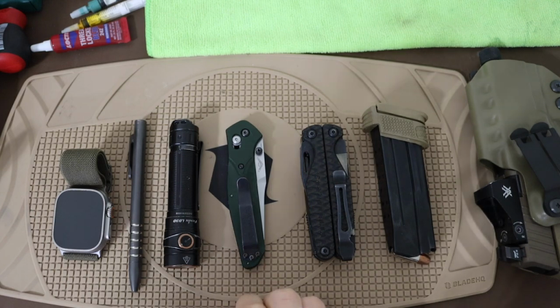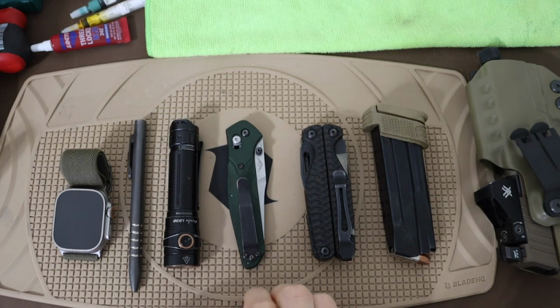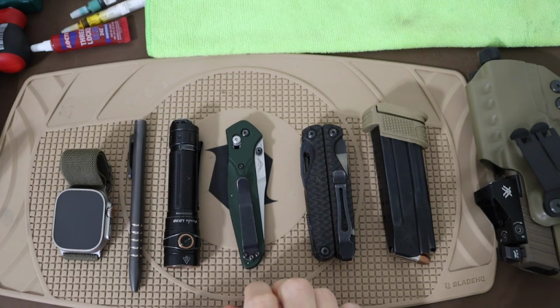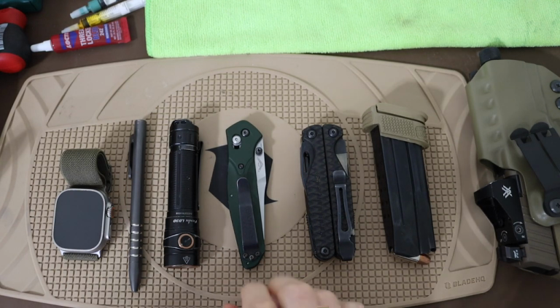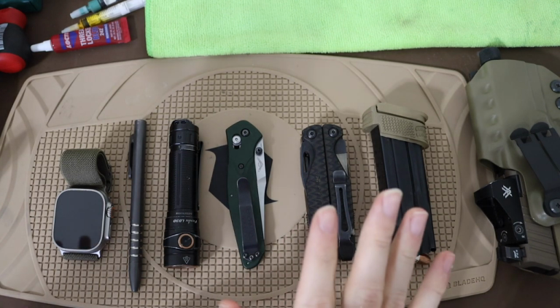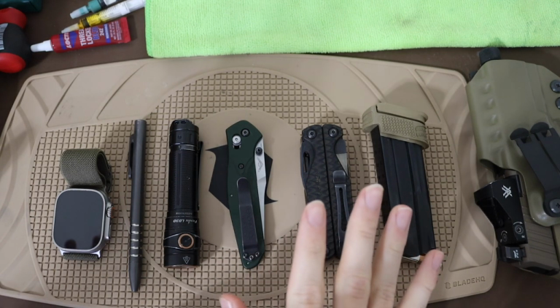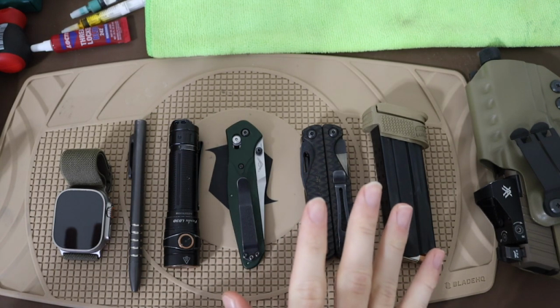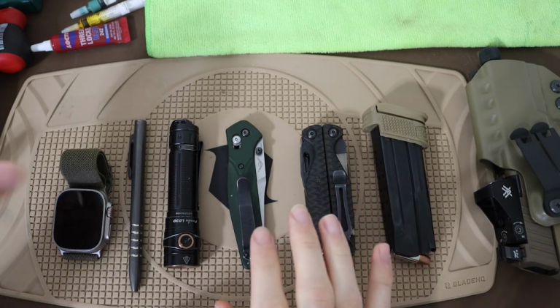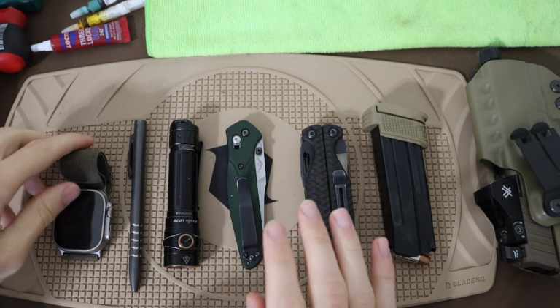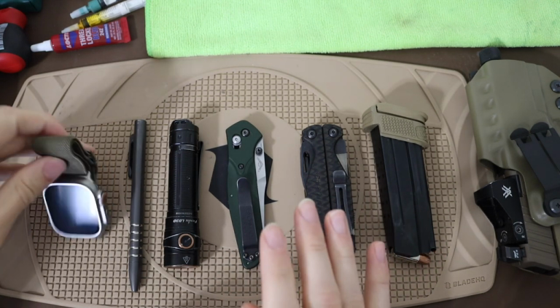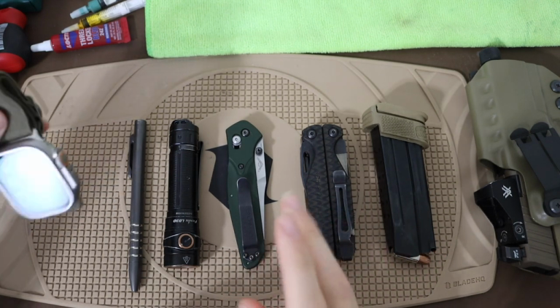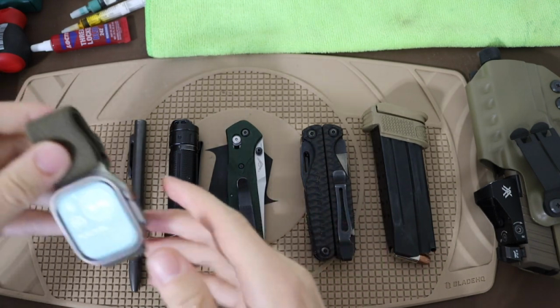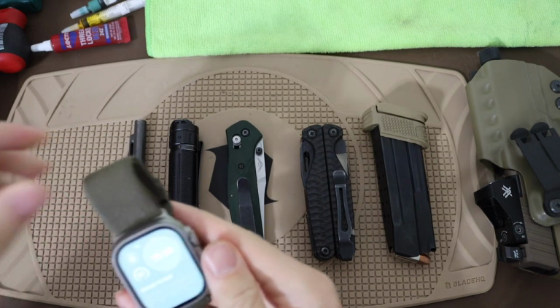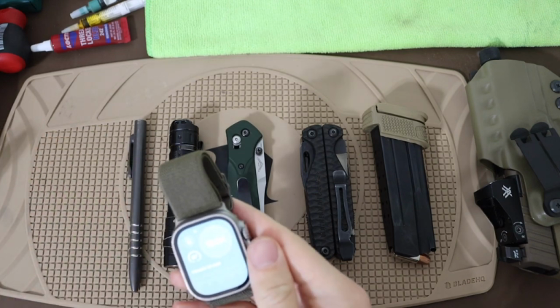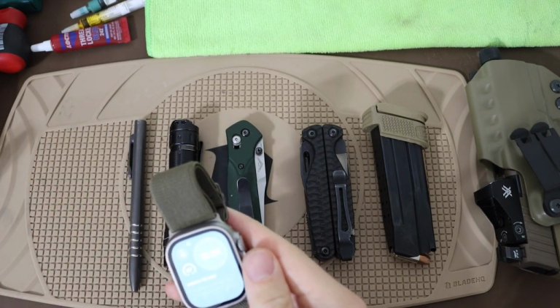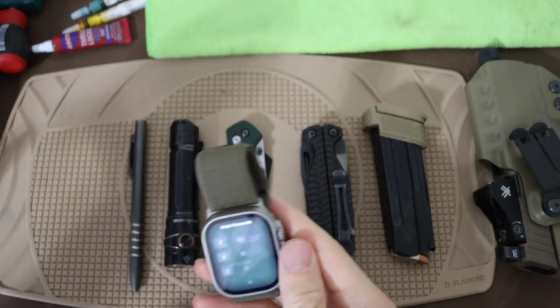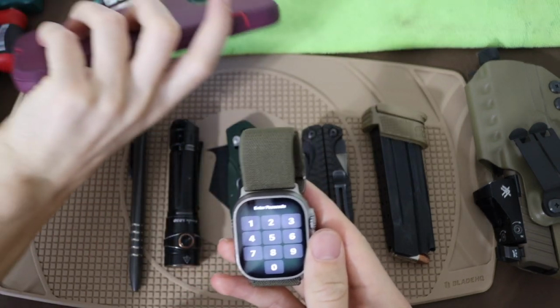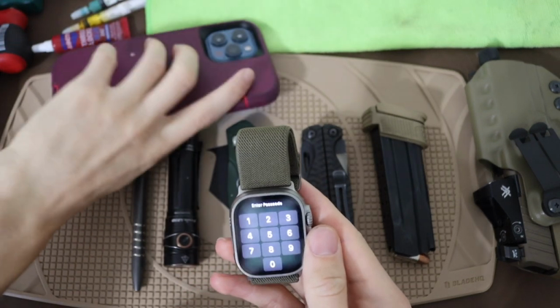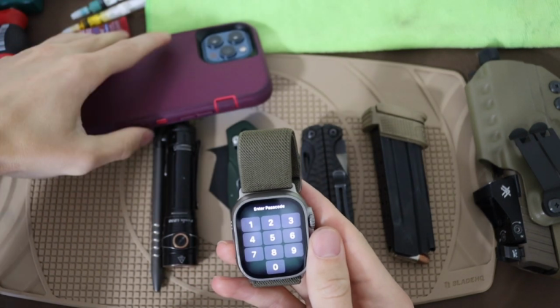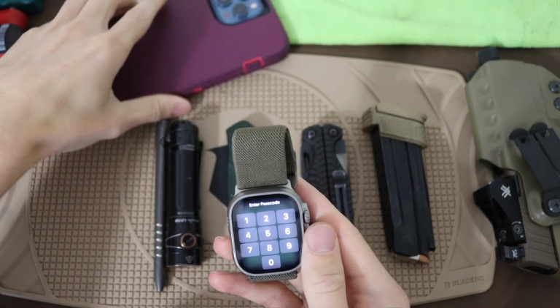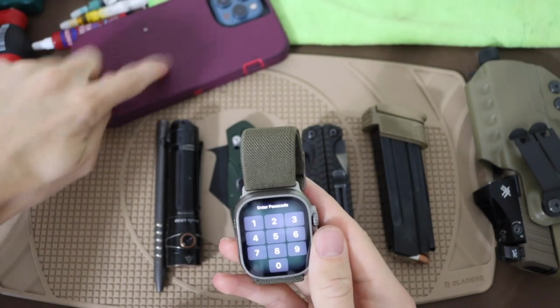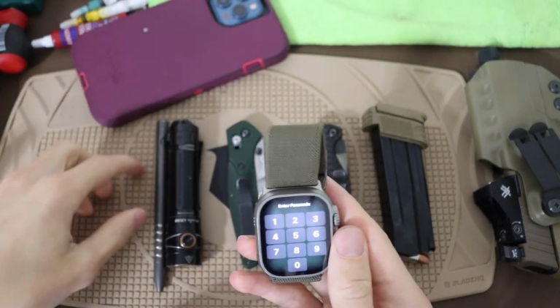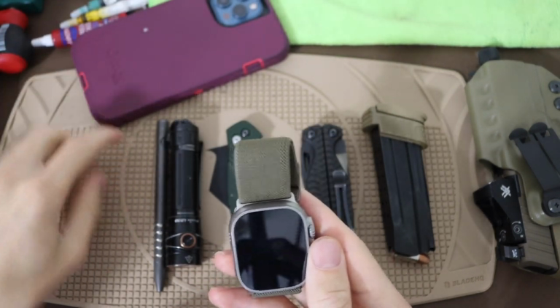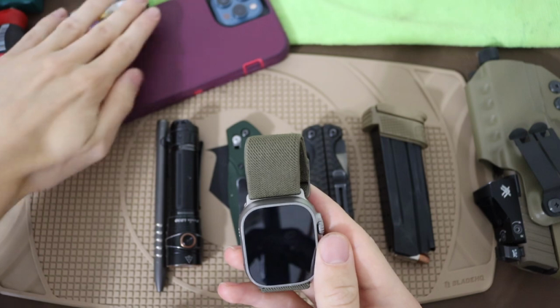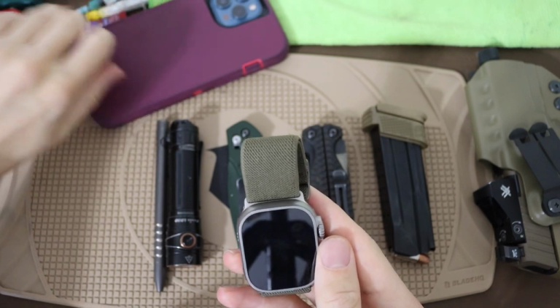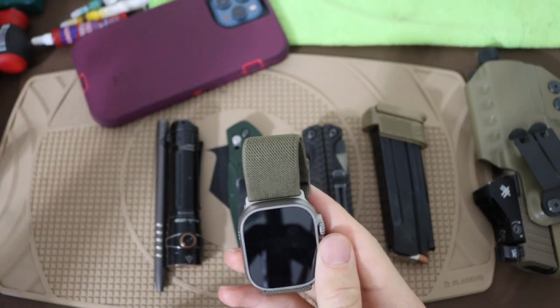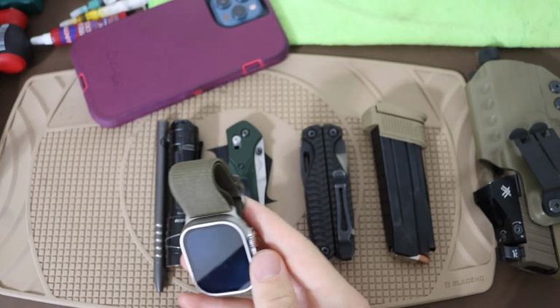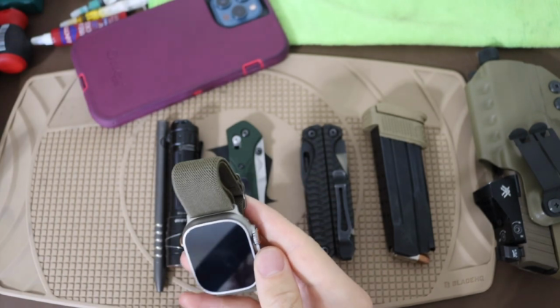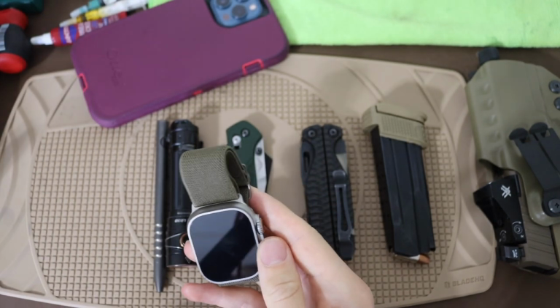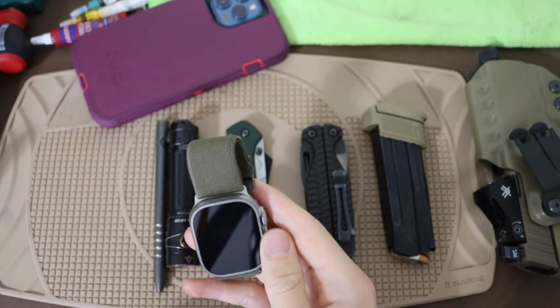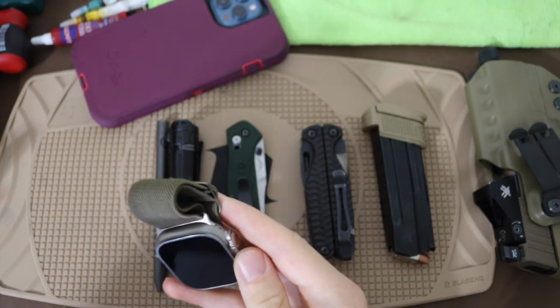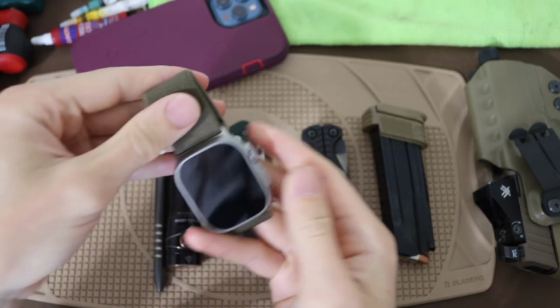Now let's get into some of the more interesting things. First up, we have the tech. The tech is kind of two-sided. We have the phone, which I'll talk about in just a second. But first off, we have the watch.